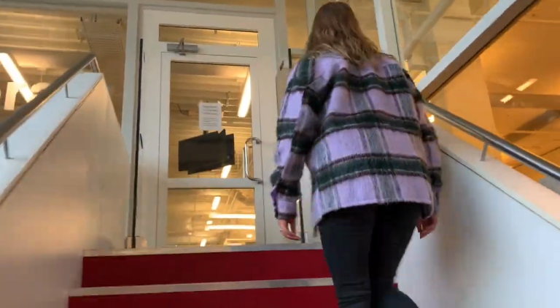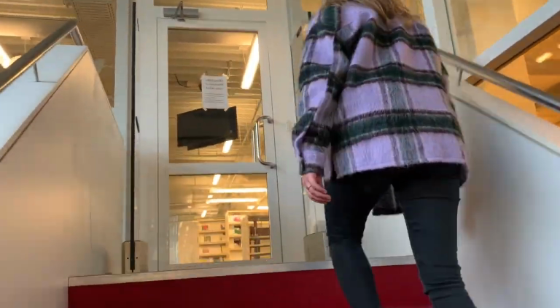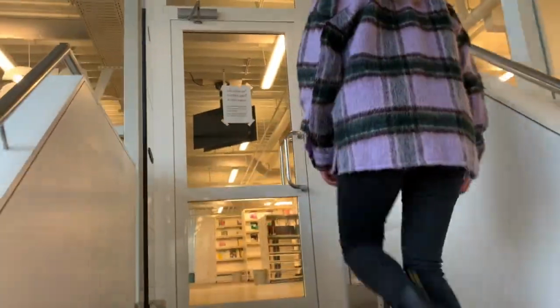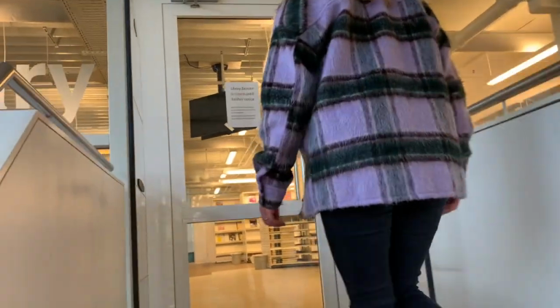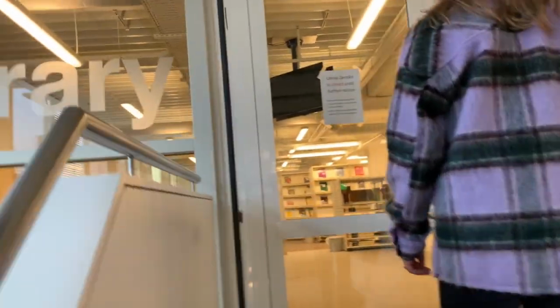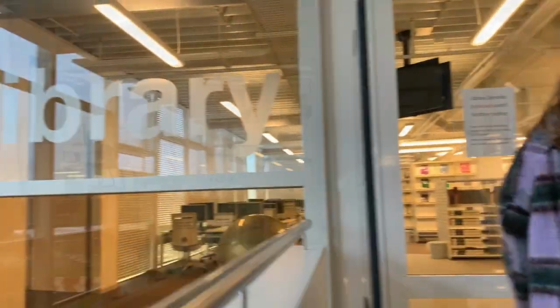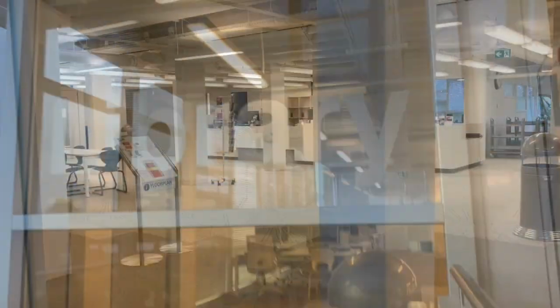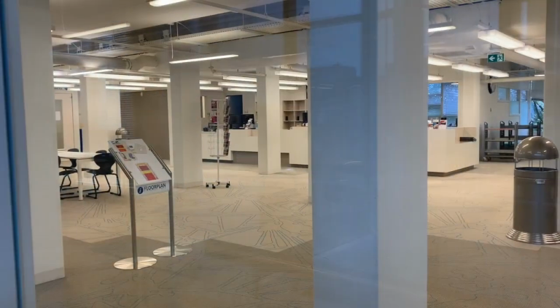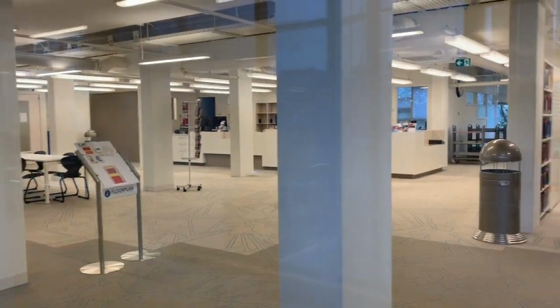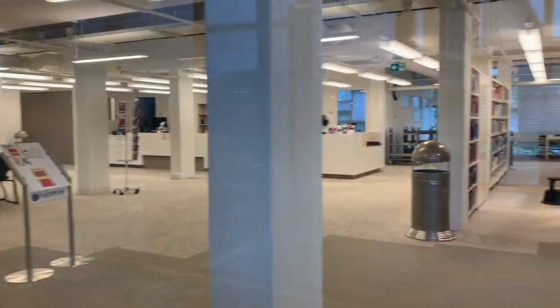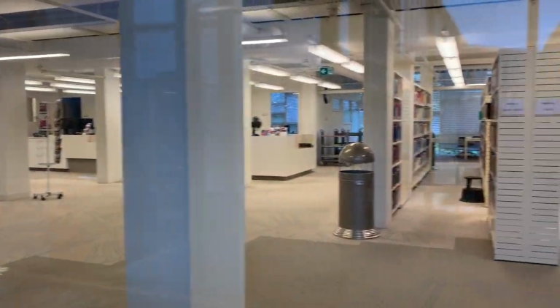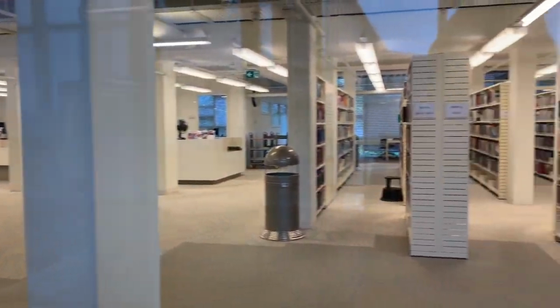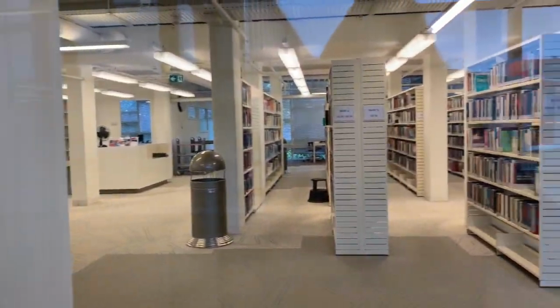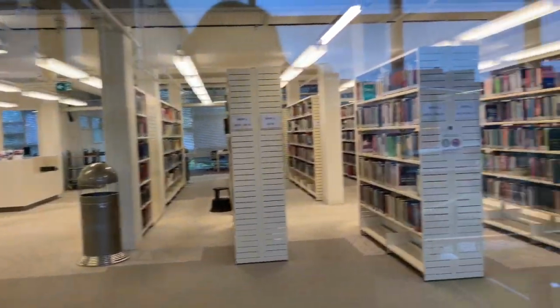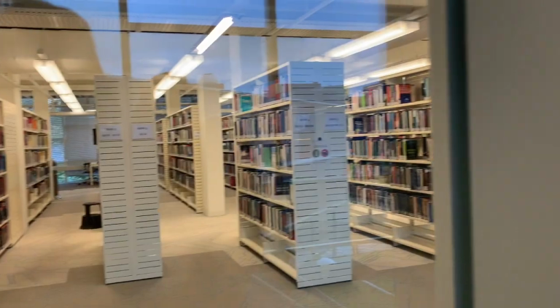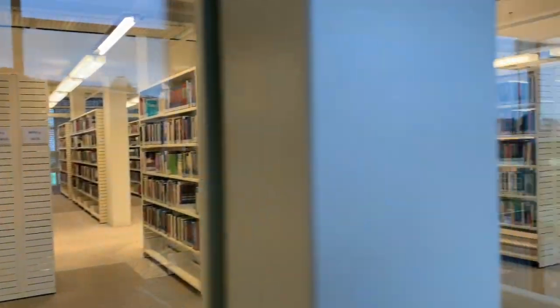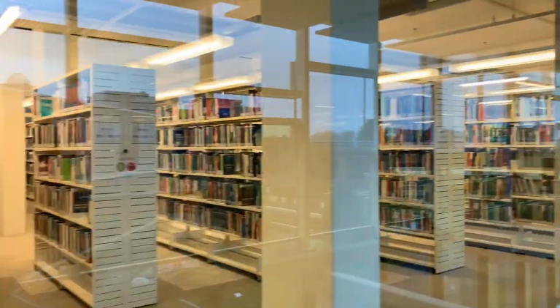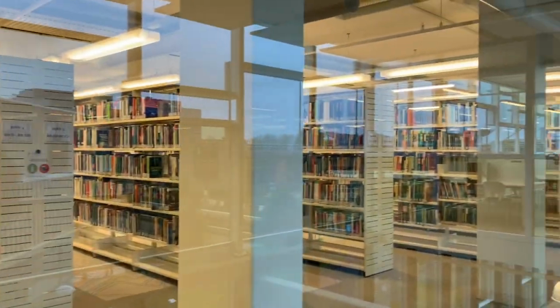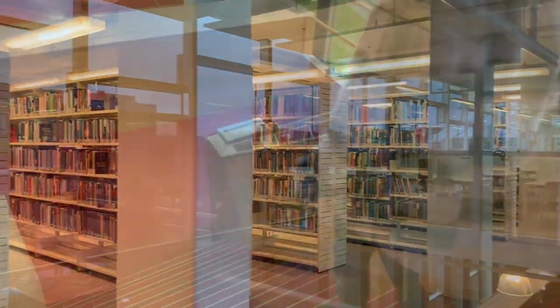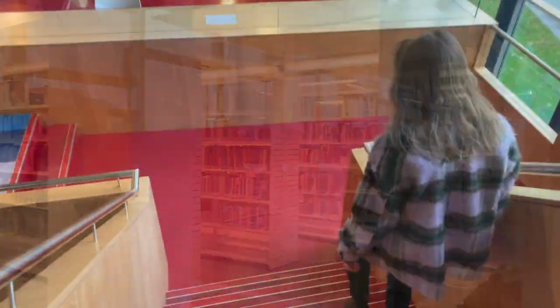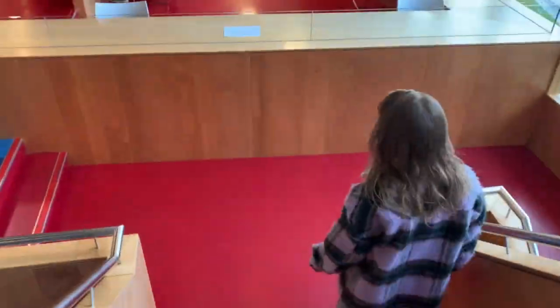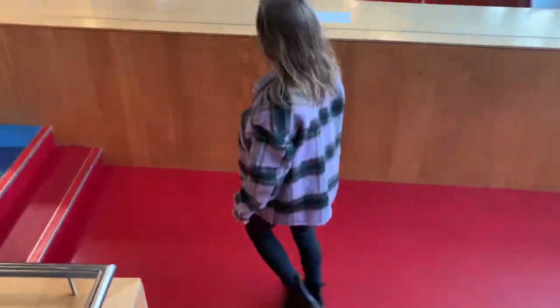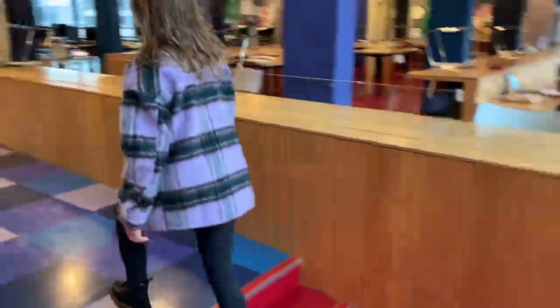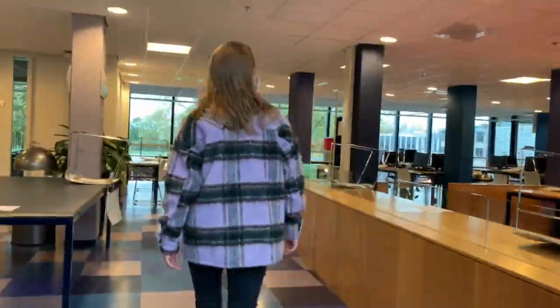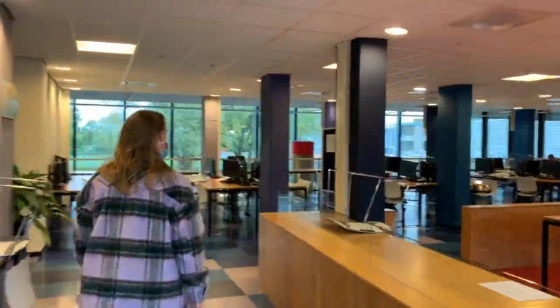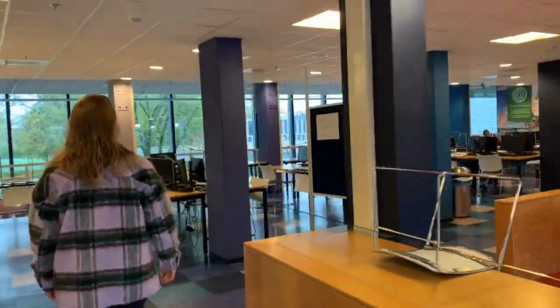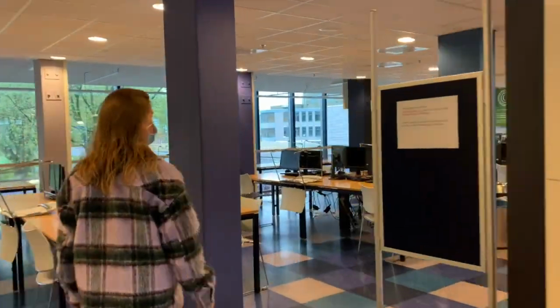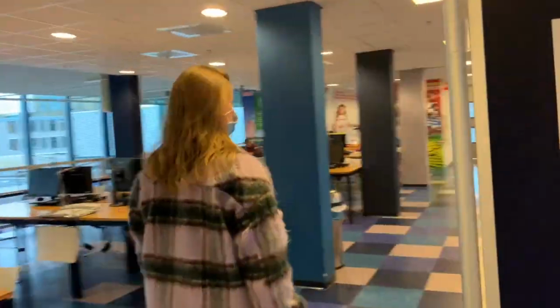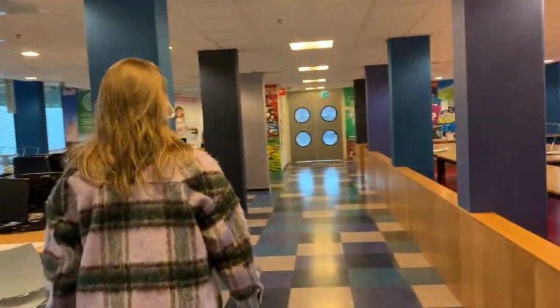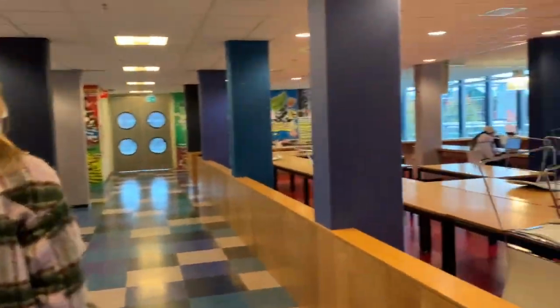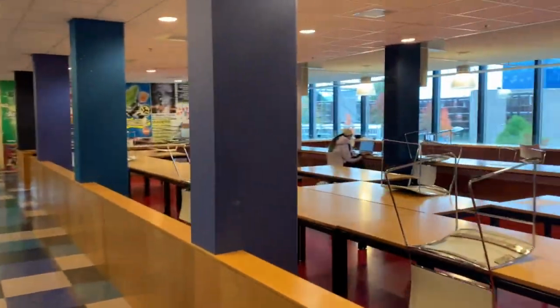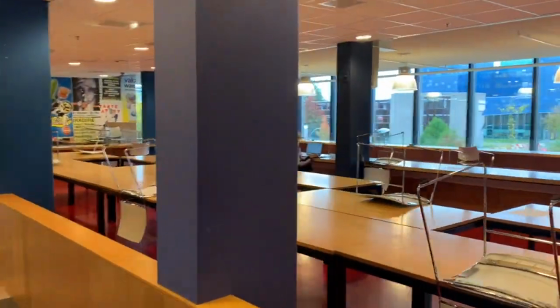Above the plaza is the Cernica Library, where you can find obligatory literature in books, e-books, and journals. In the library and on the floor below, you can find quiet study places and computer workstations.